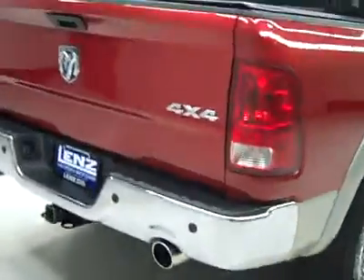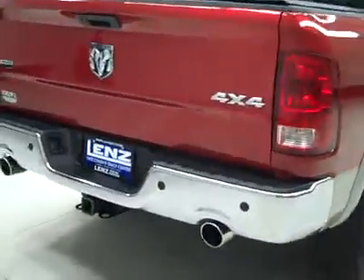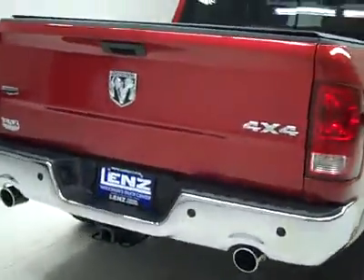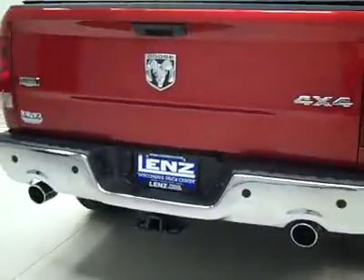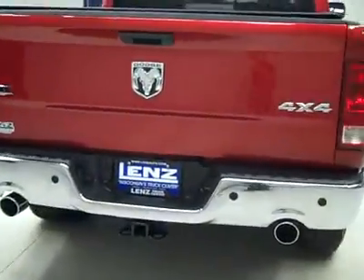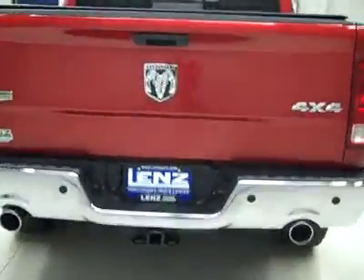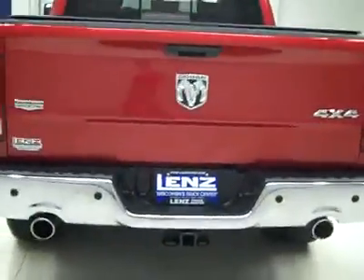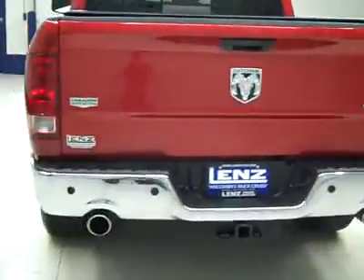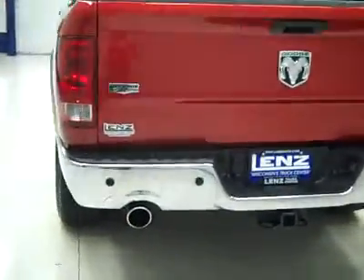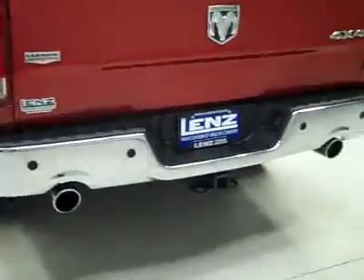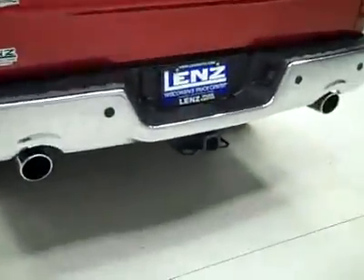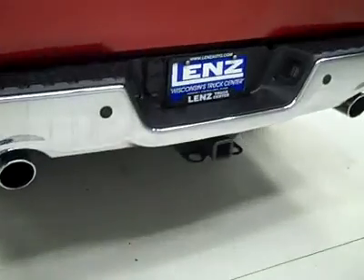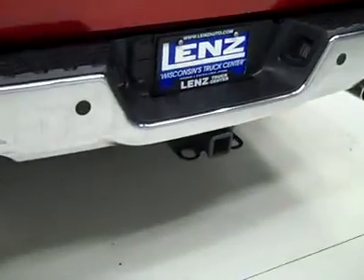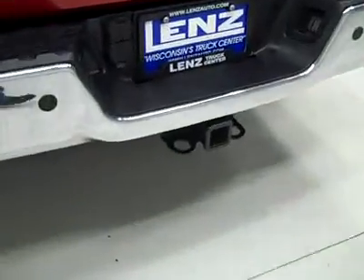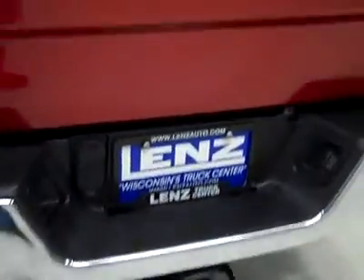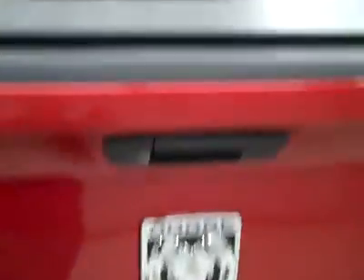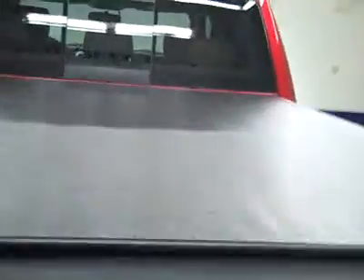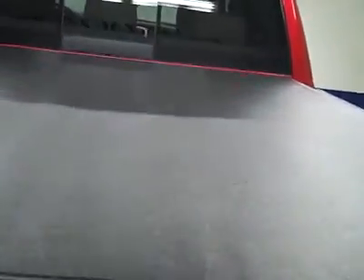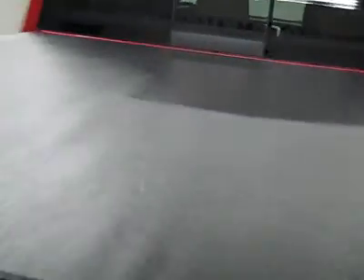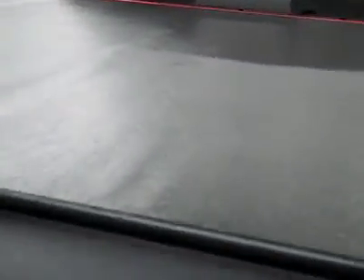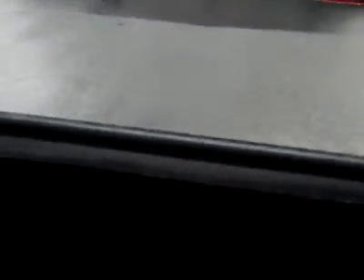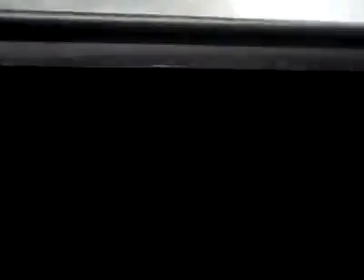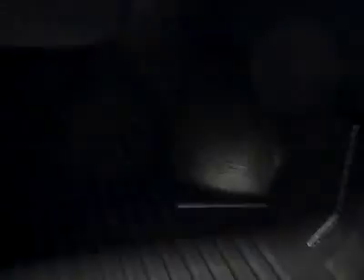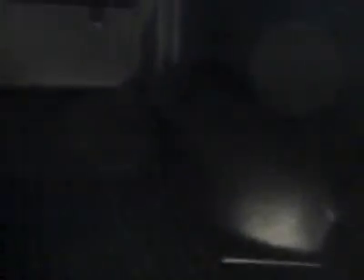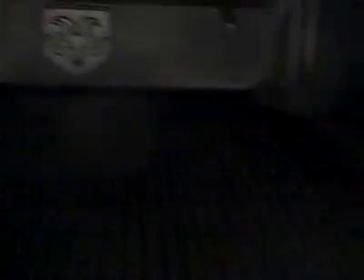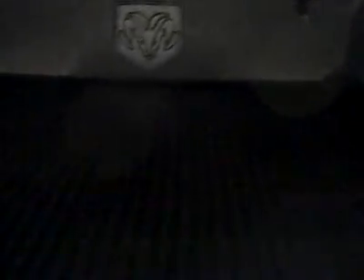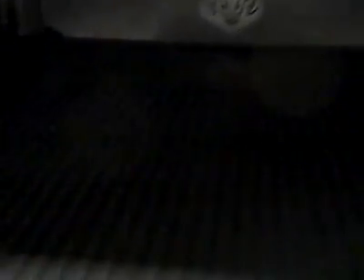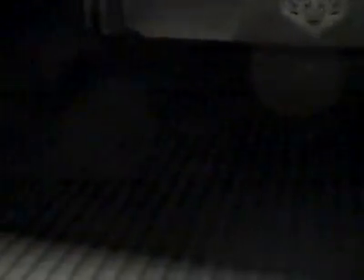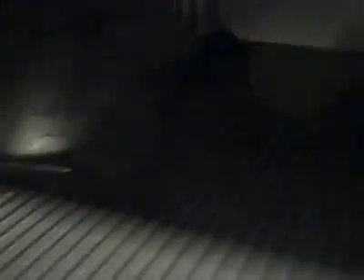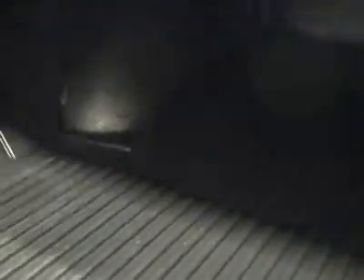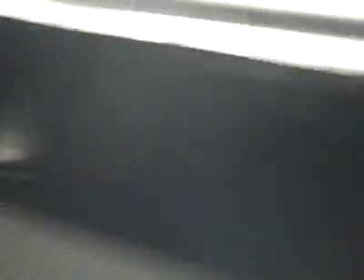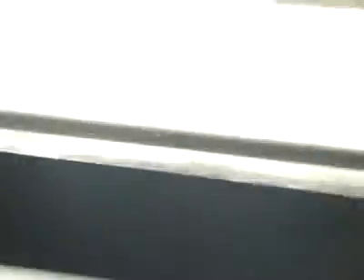Around back, the rear bumper and tailgate look to be in good shape. Factory dual exhaust. There's a hitch, transmission cooler and wiring as part of the towing package. Soft top tonneau cover, and in the bed itself a factory drop-in bed liner — looks like that's in great shape too.